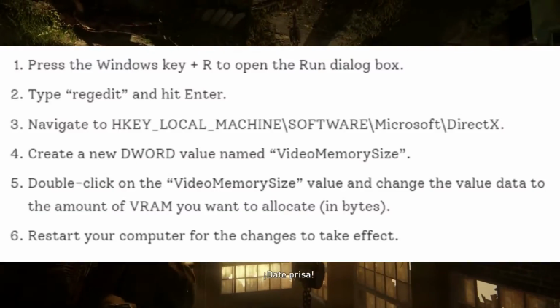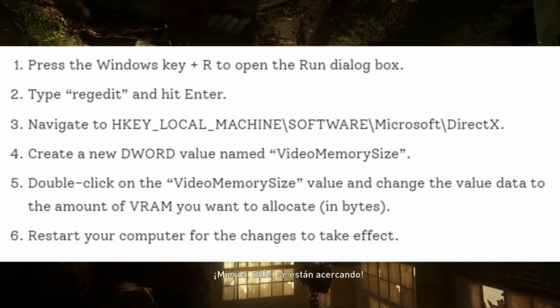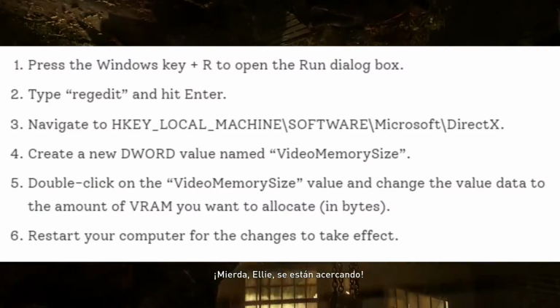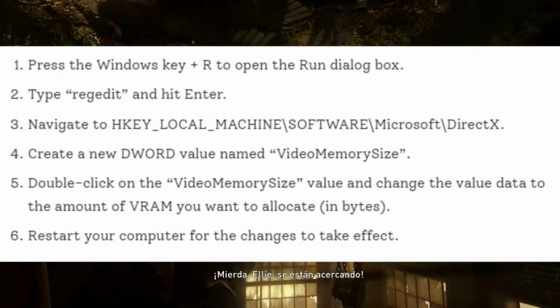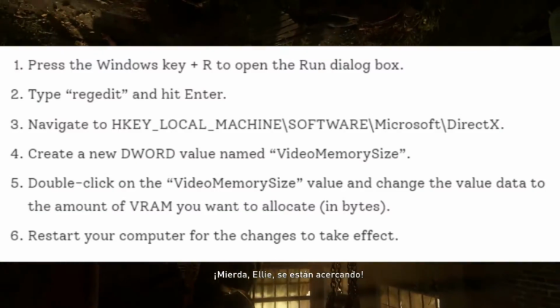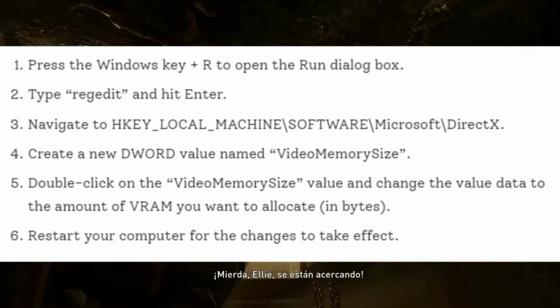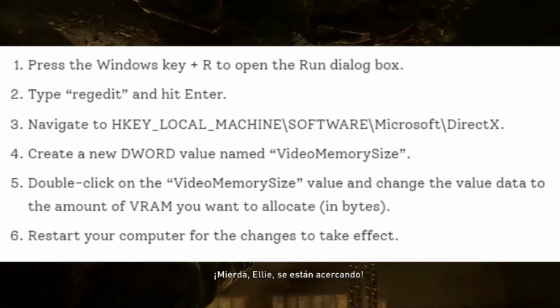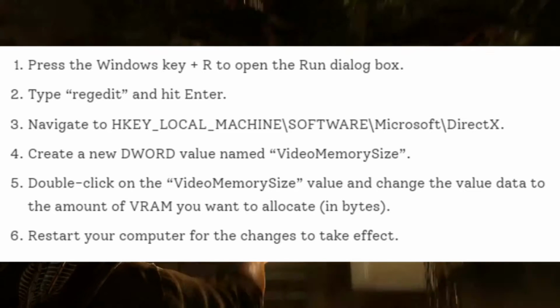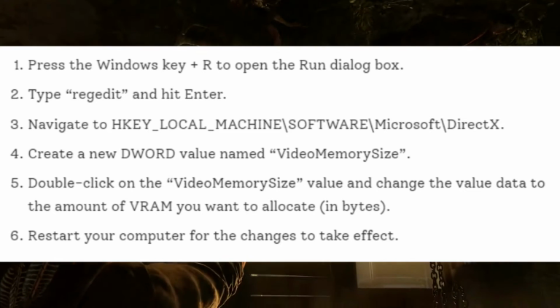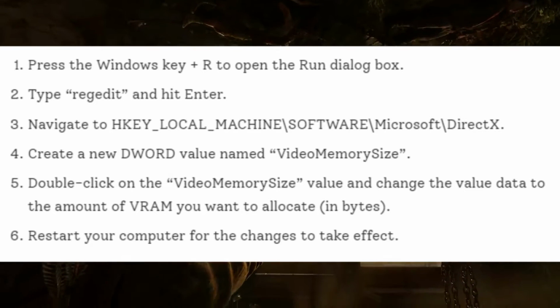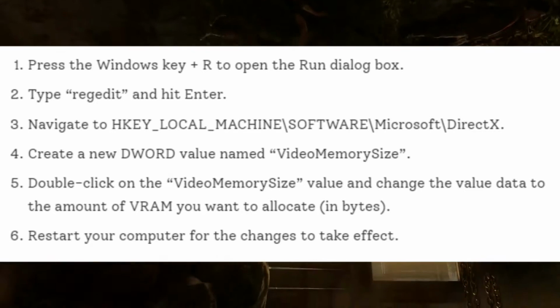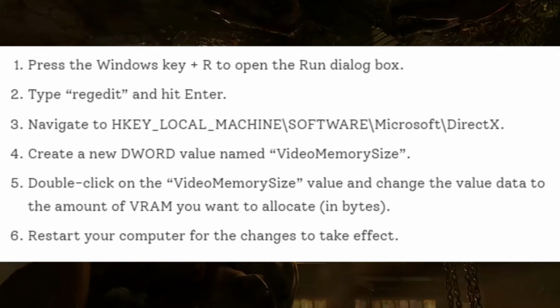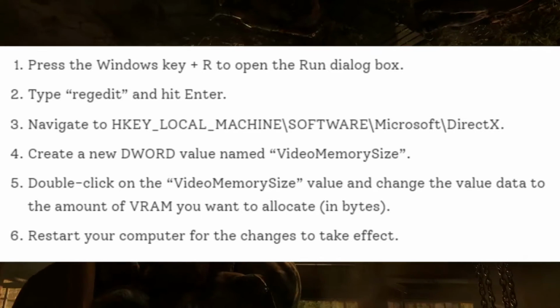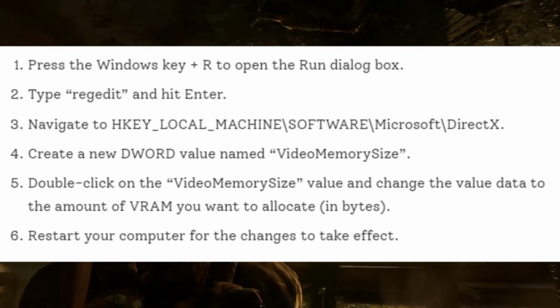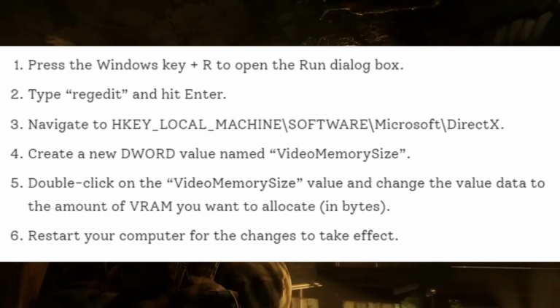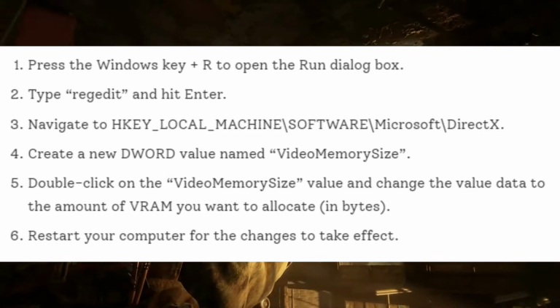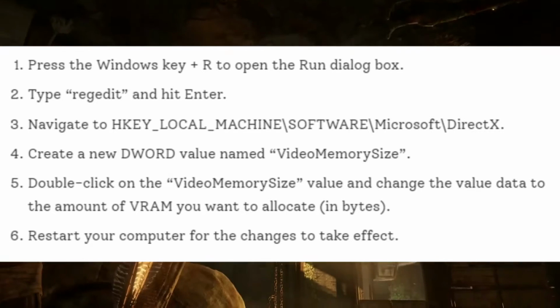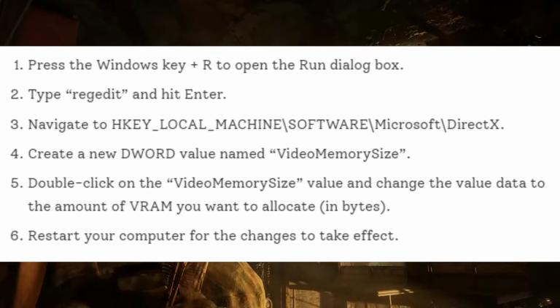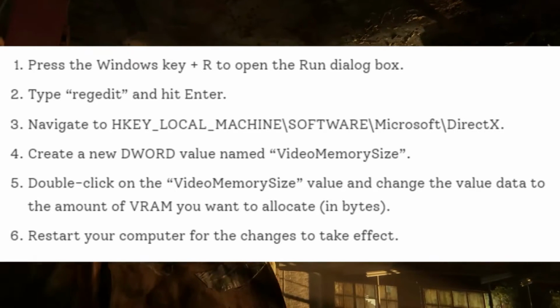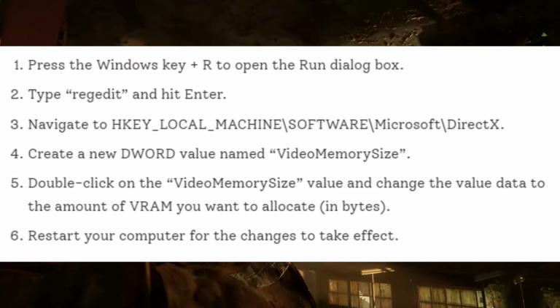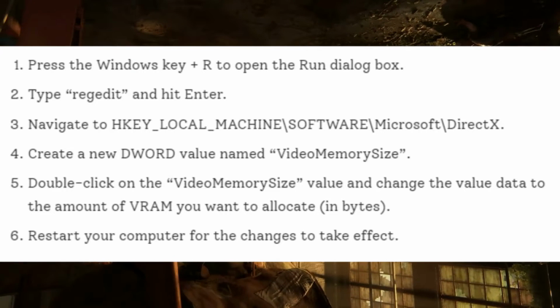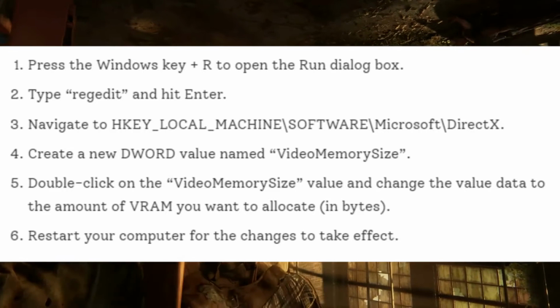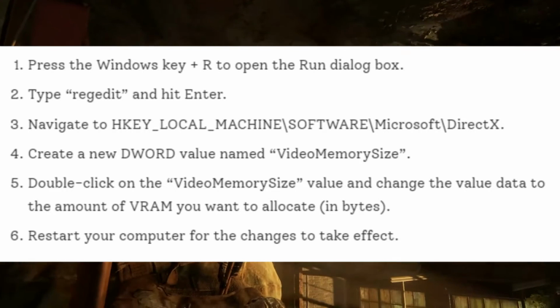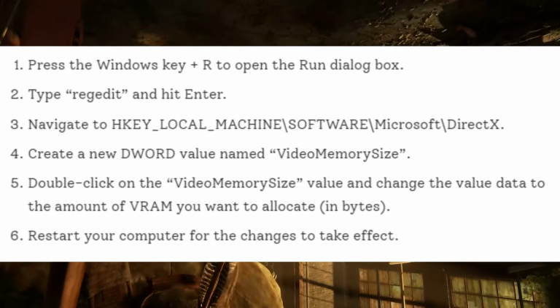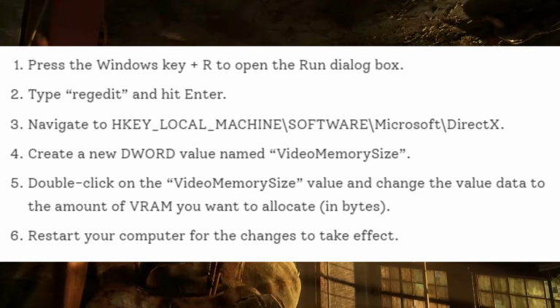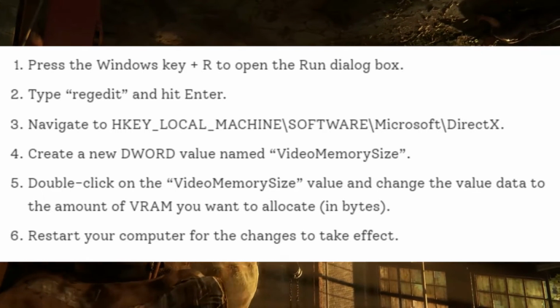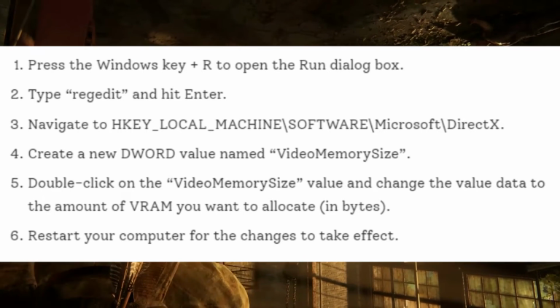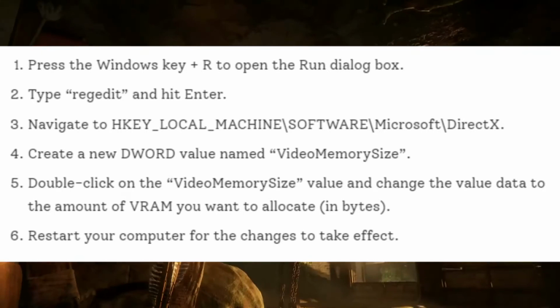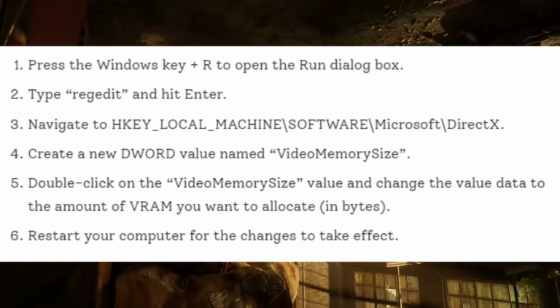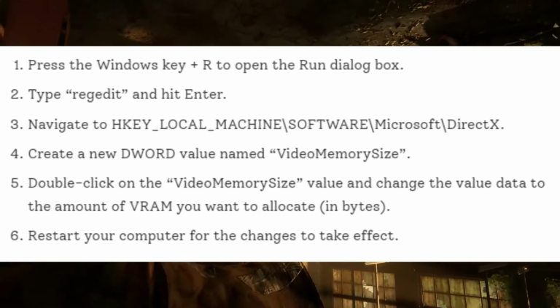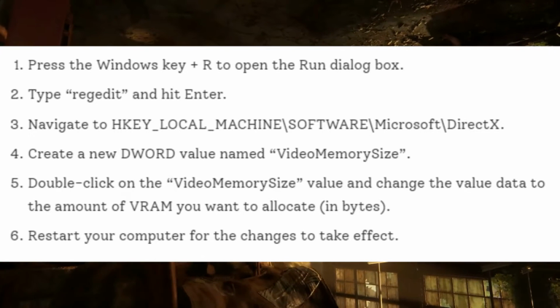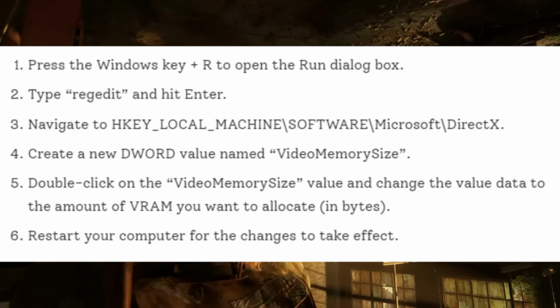Press the Windows key plus R to open the Run dialog box. Type RegEdit and hit Enter. Navigate to HKEY_LOCAL_MACHINE\SOFTWARE\Microsoft\DirectX.